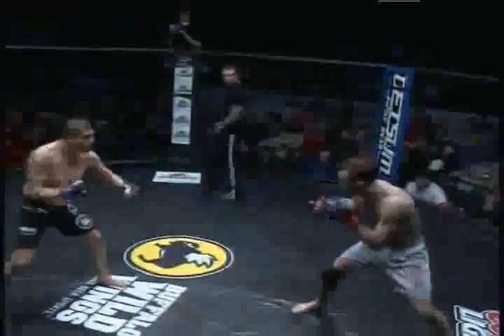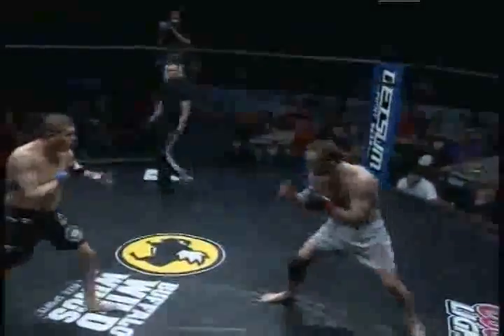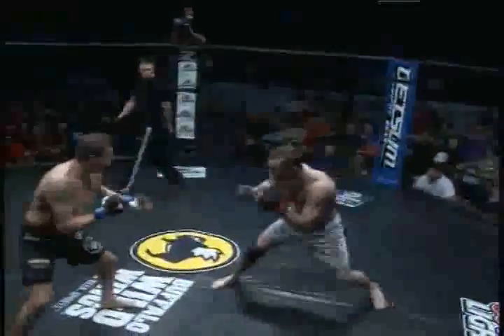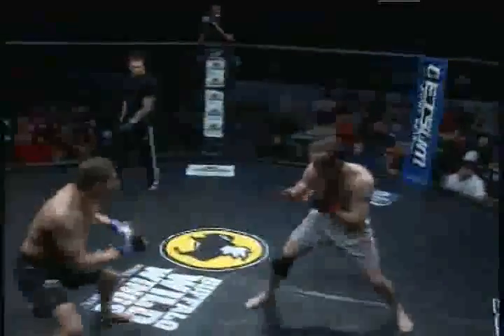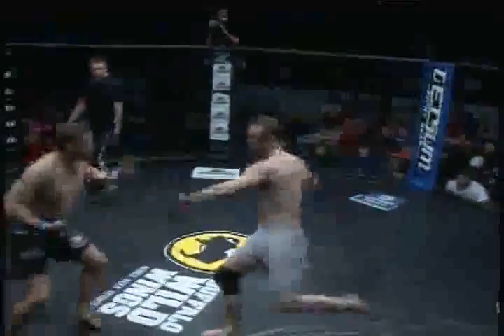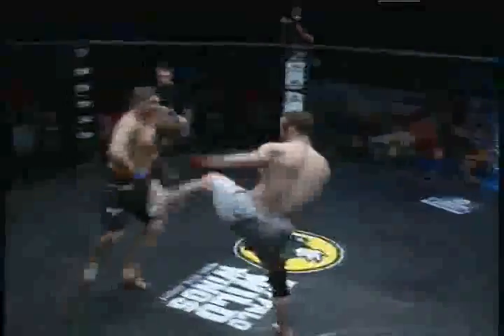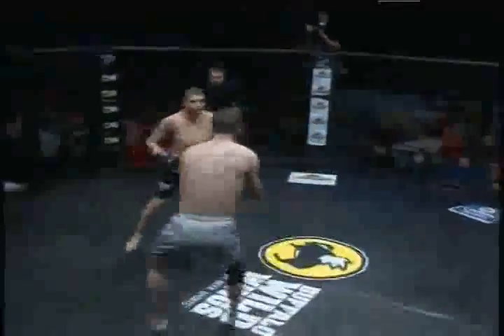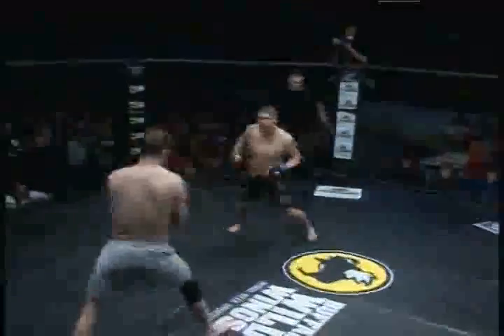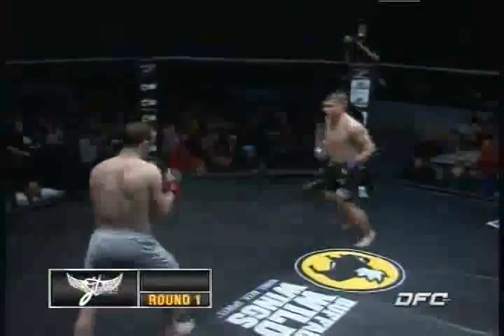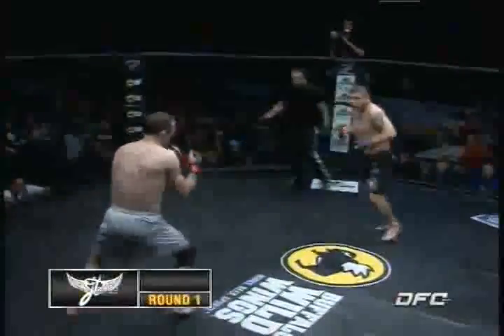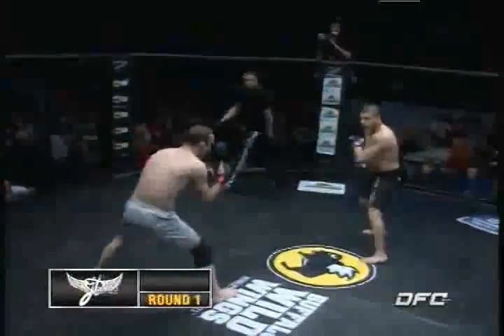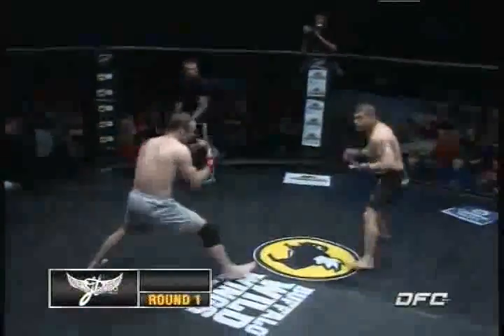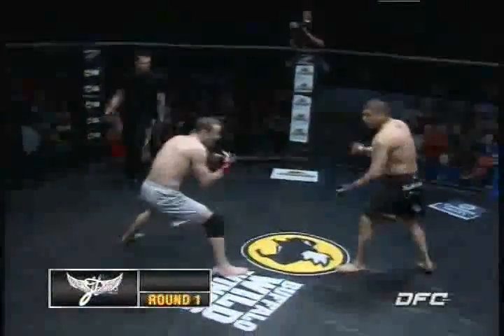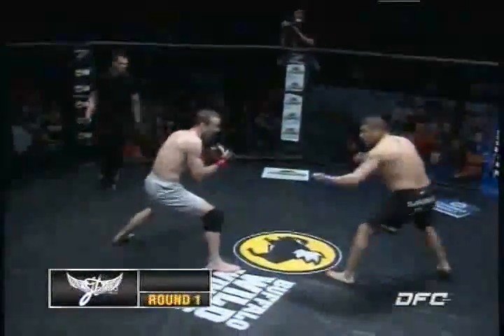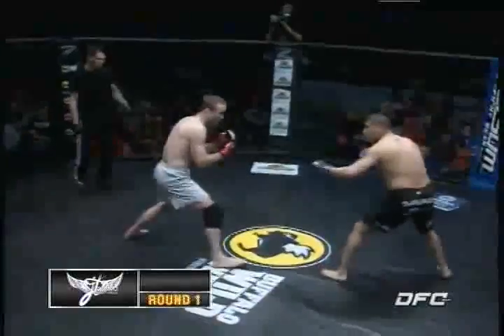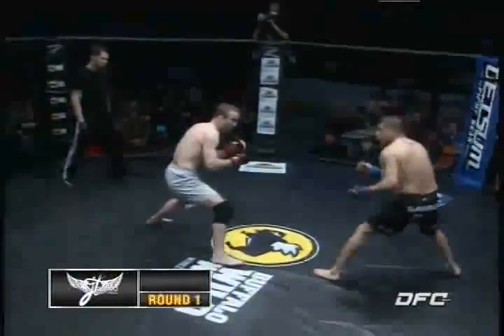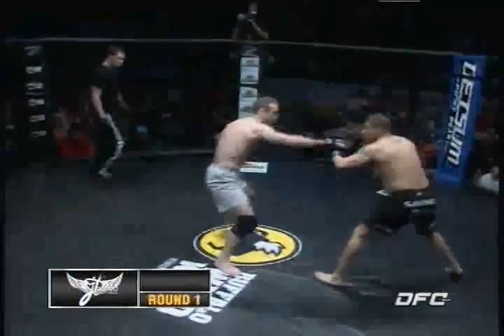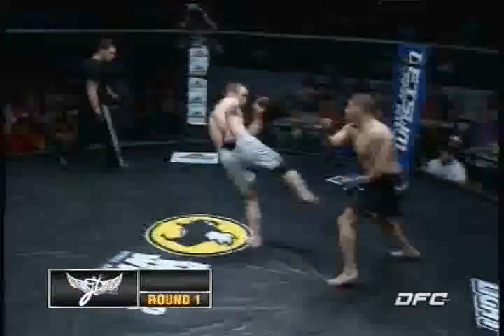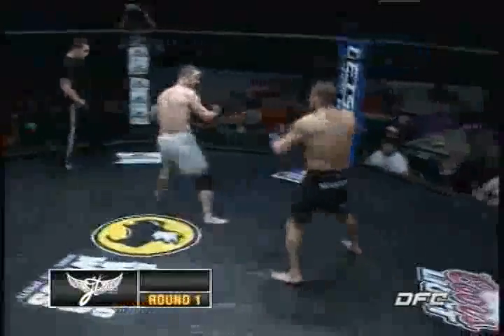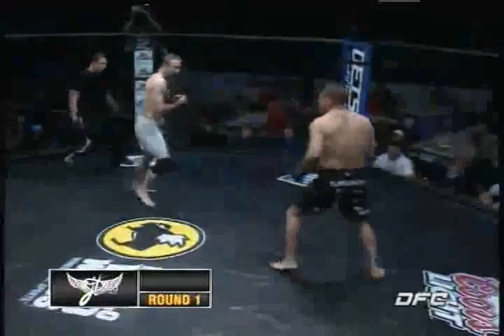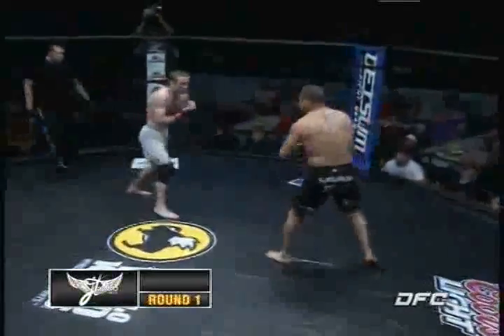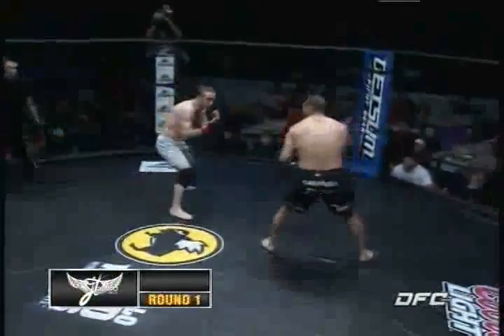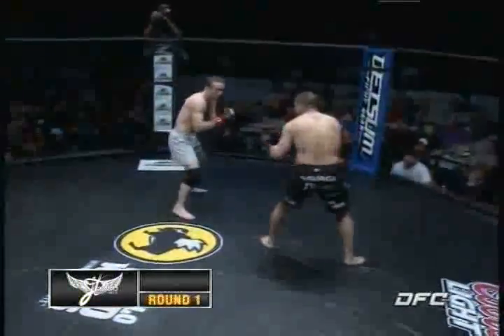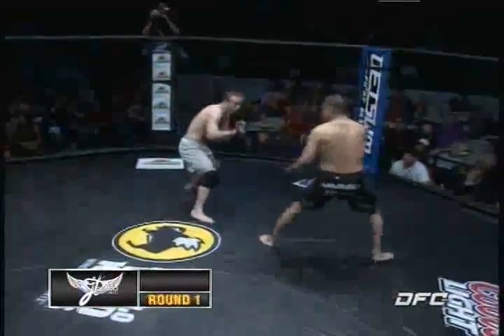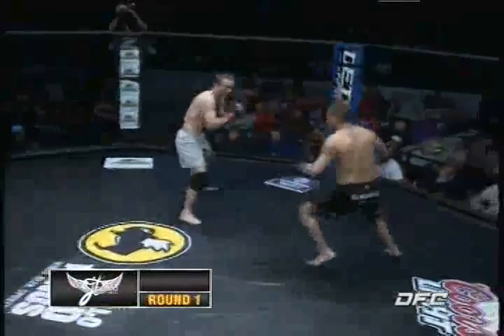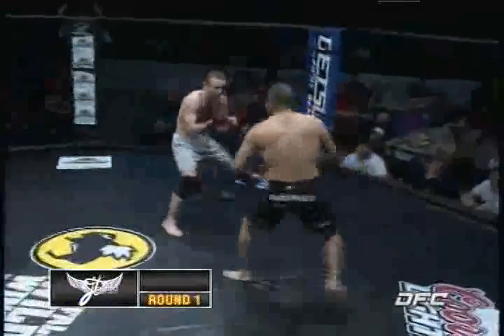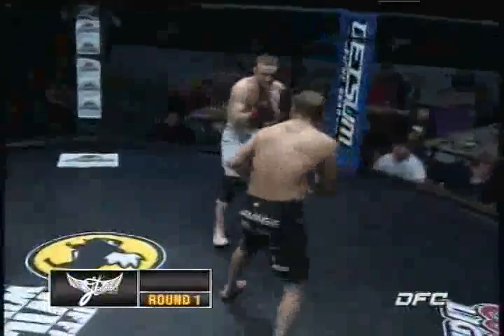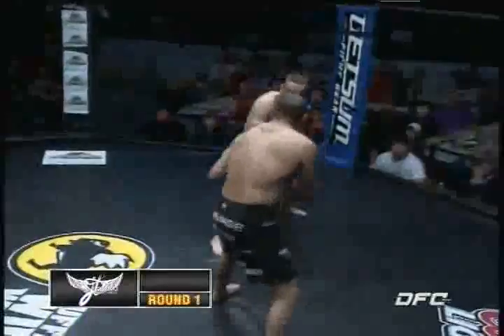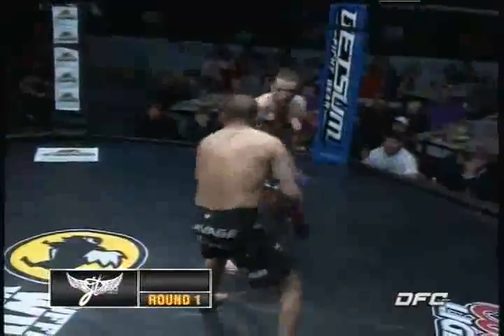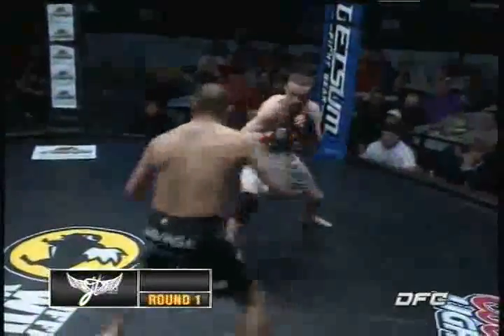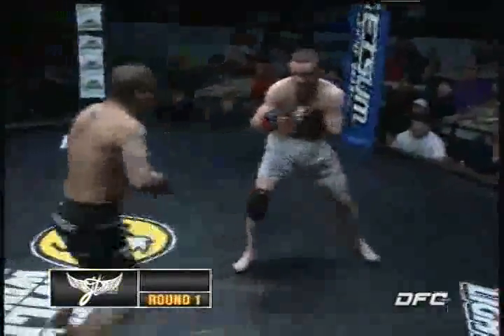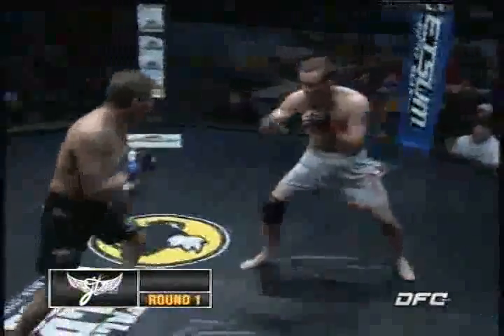I was just commenting to Jay that he reffed the fight for Paul and I reffed one of his last fights. Yeah, it's like a circle of life. A circle of life.